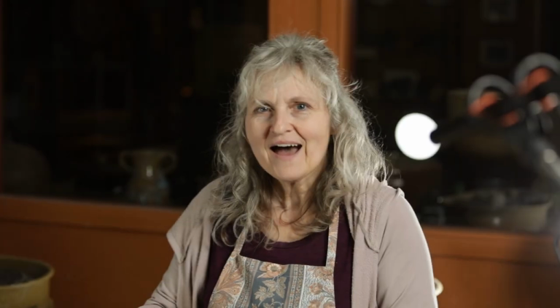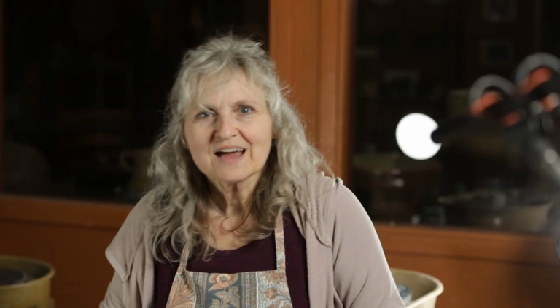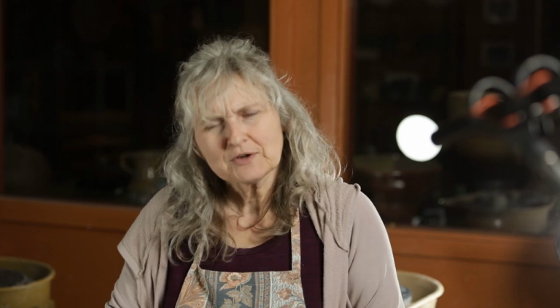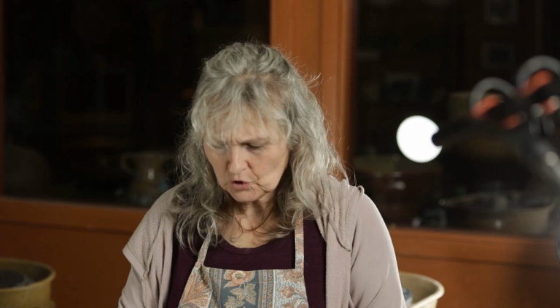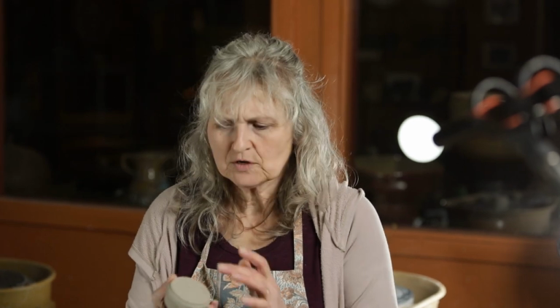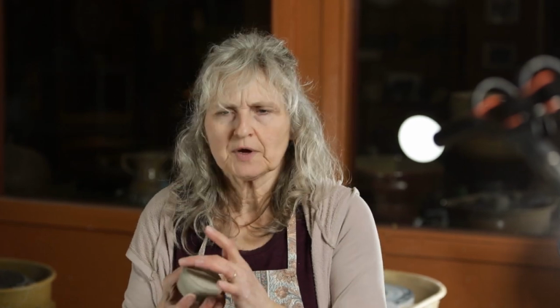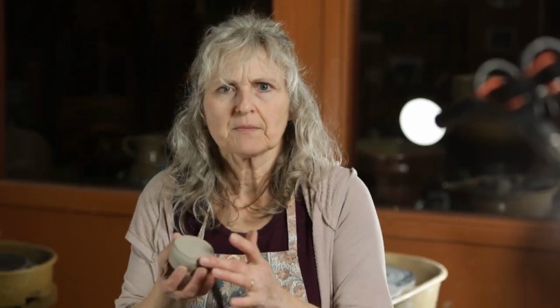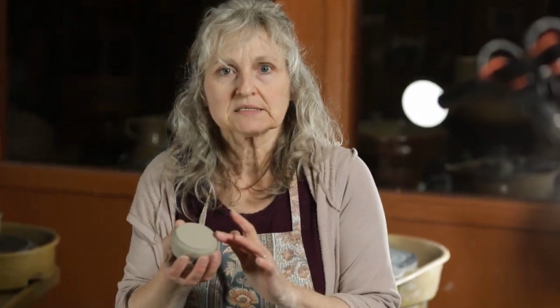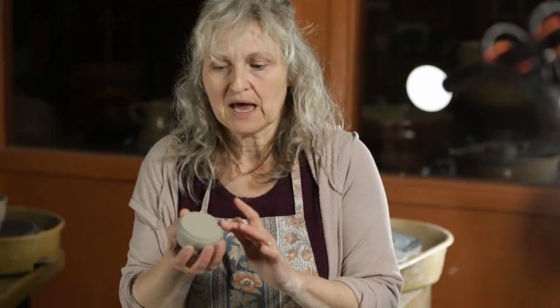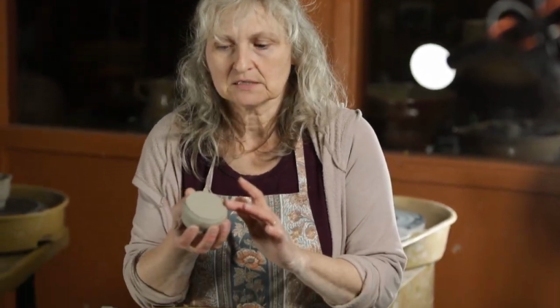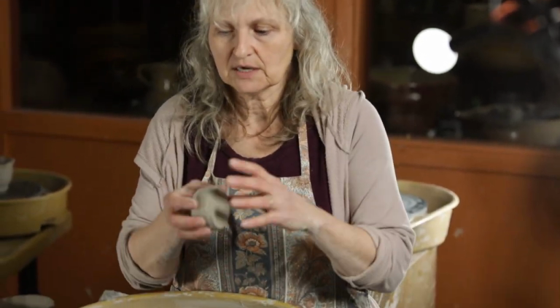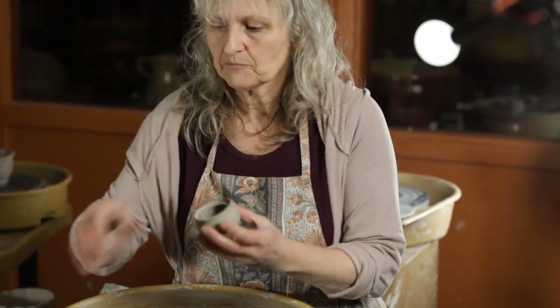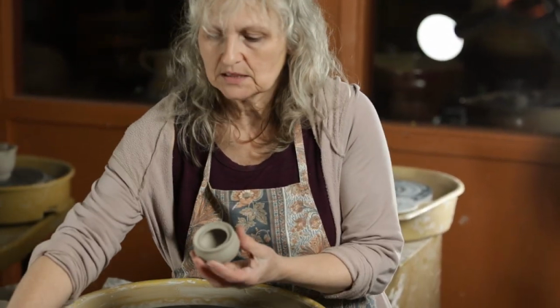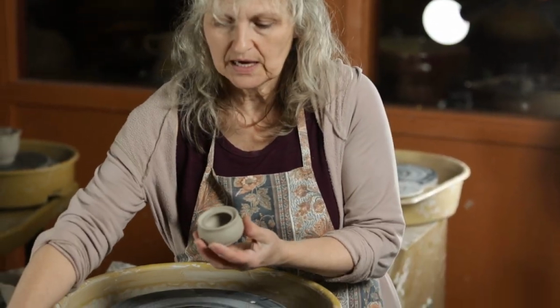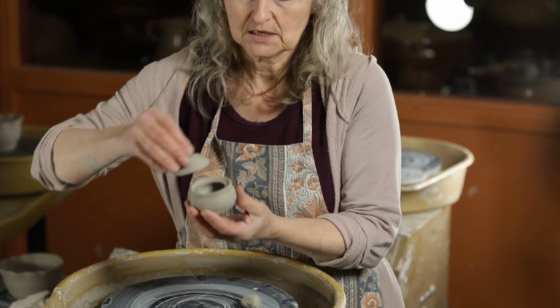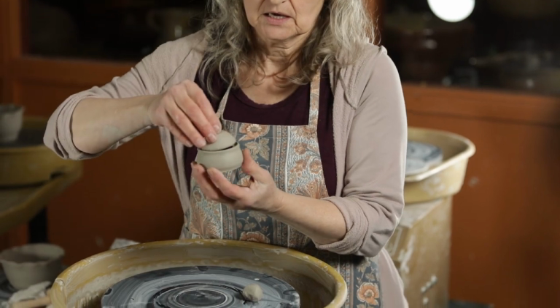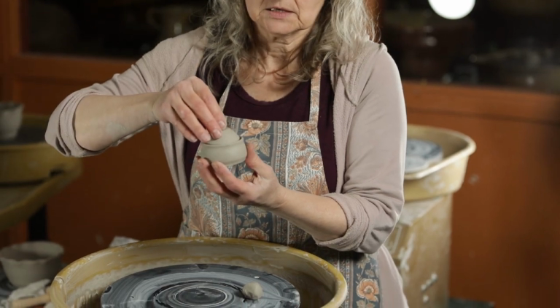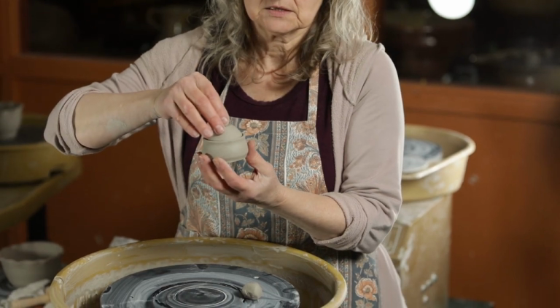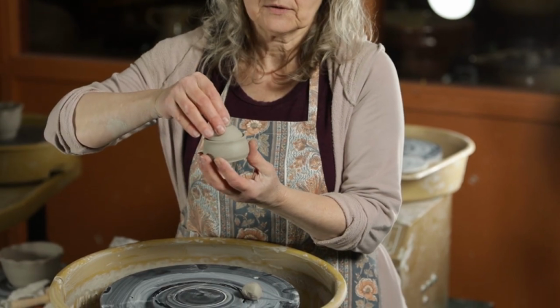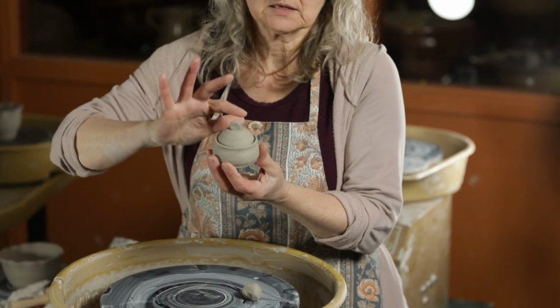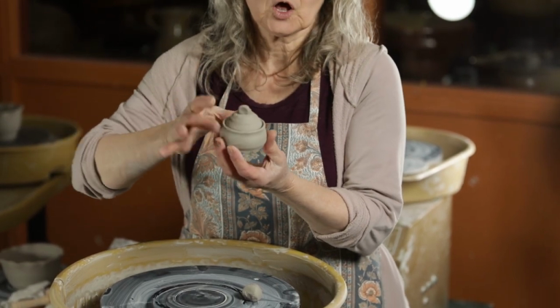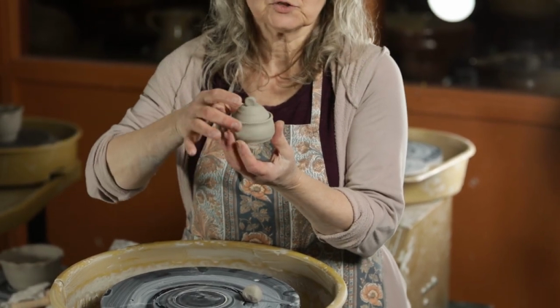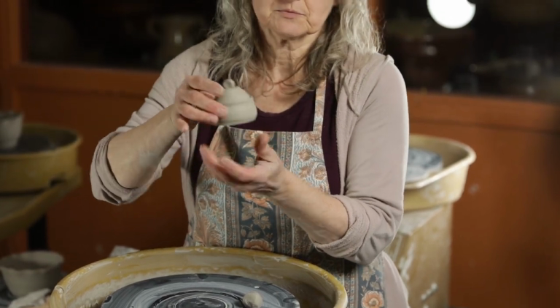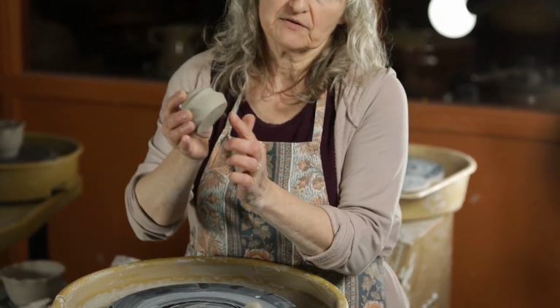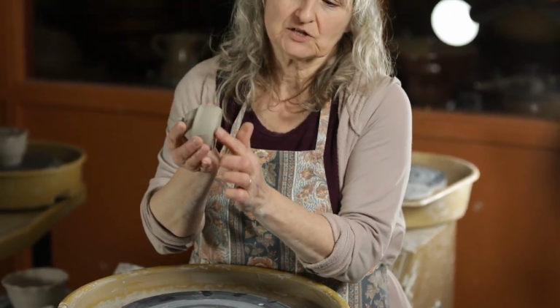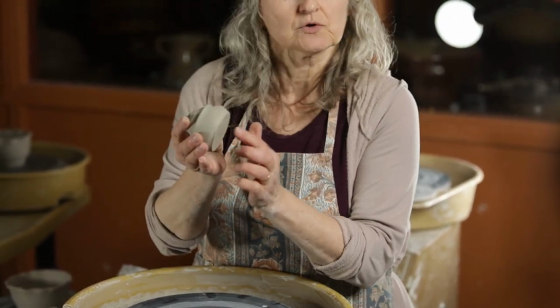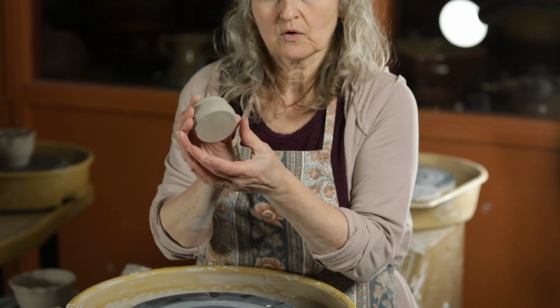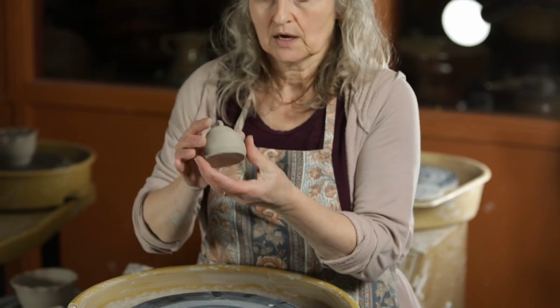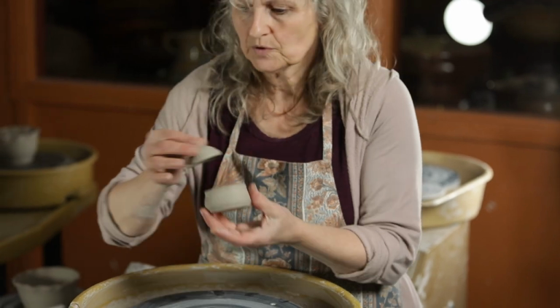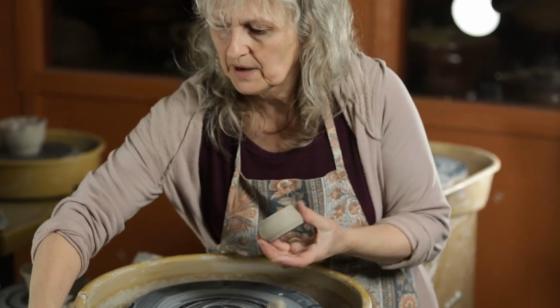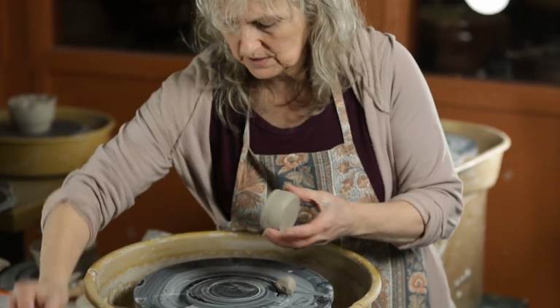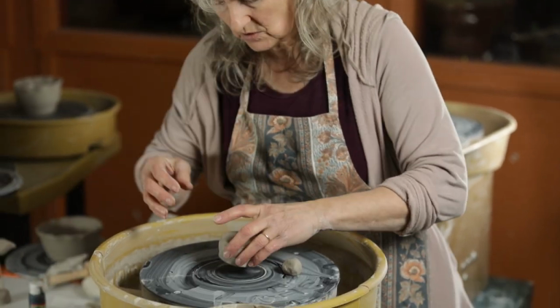Hi, I'm going to show you how to trim the base of a pot. I've made this pot and I've got the lid already trimmed, but now I figured I should show you how I trim pottery.